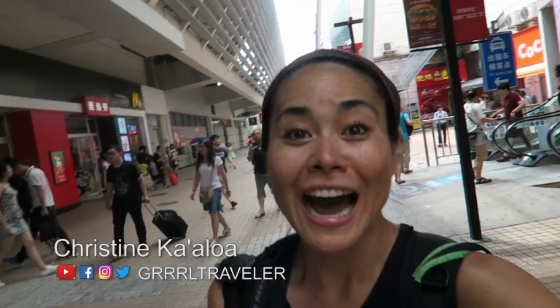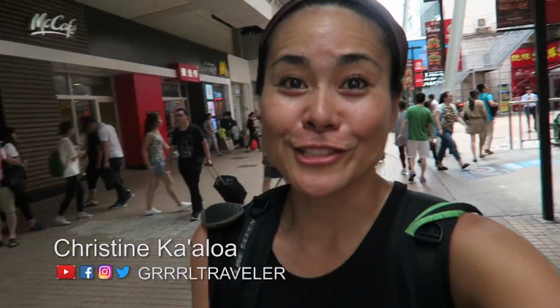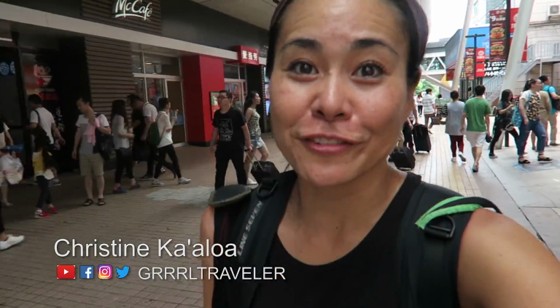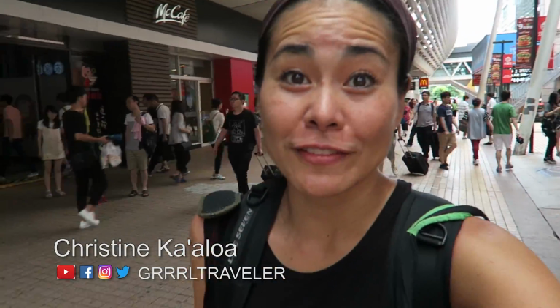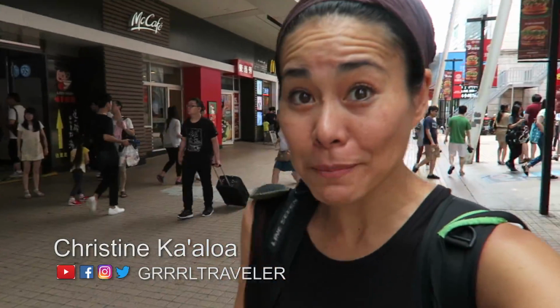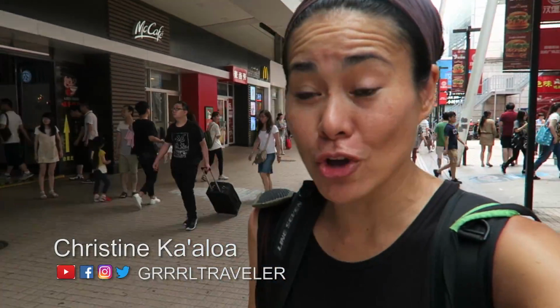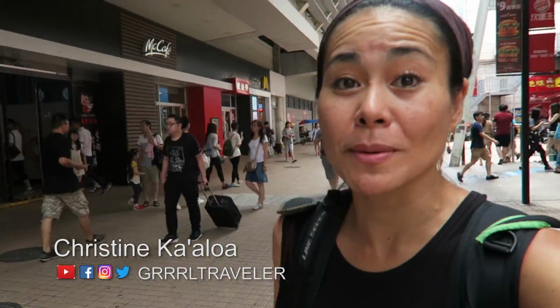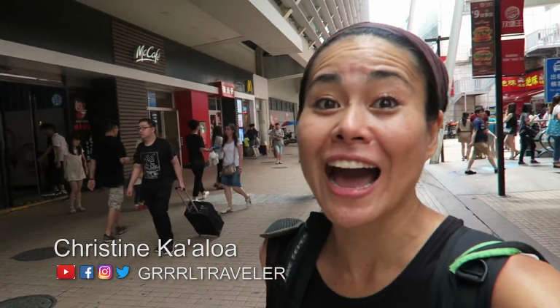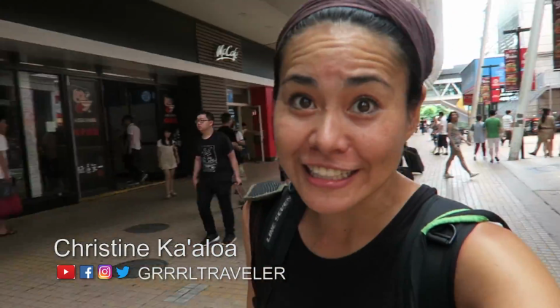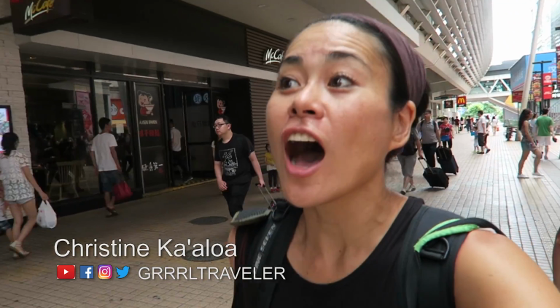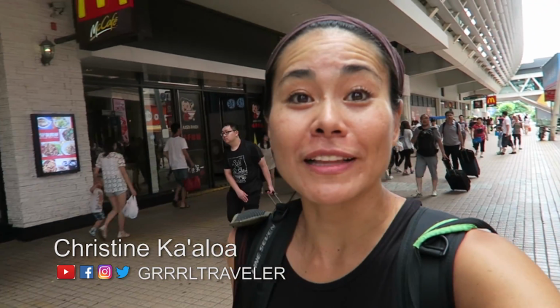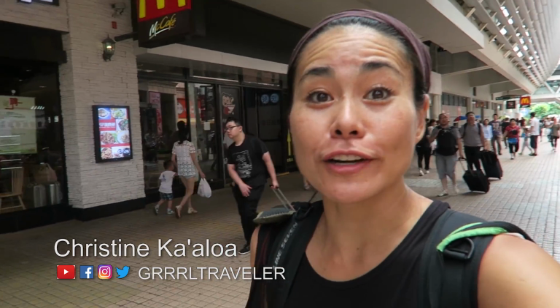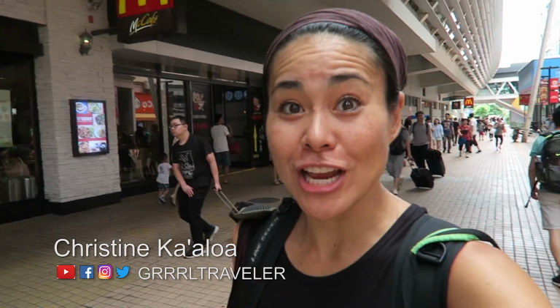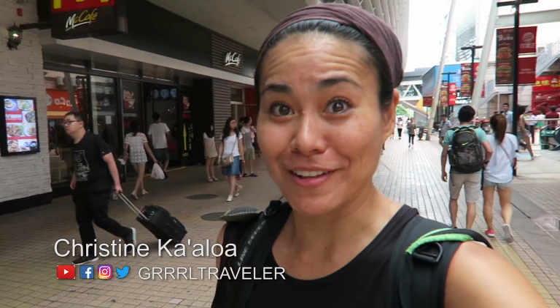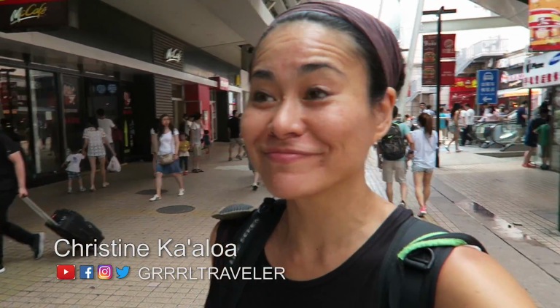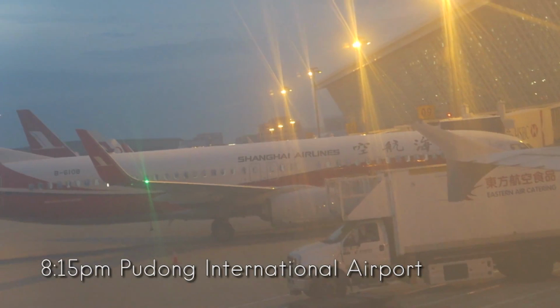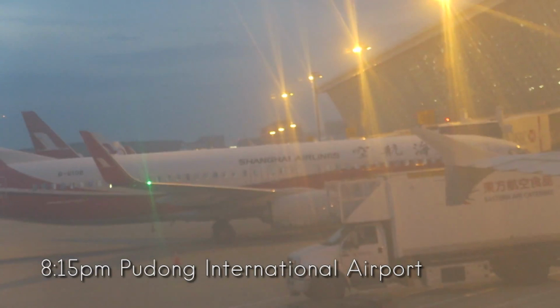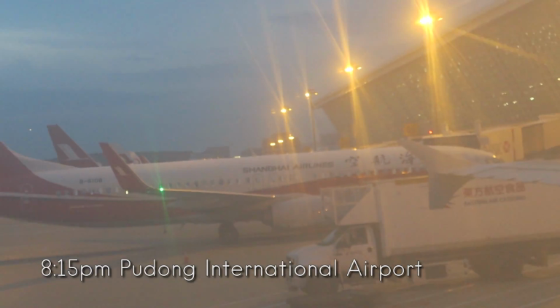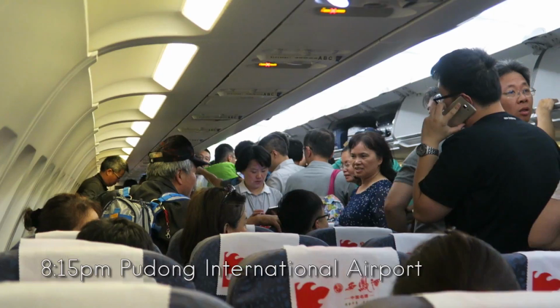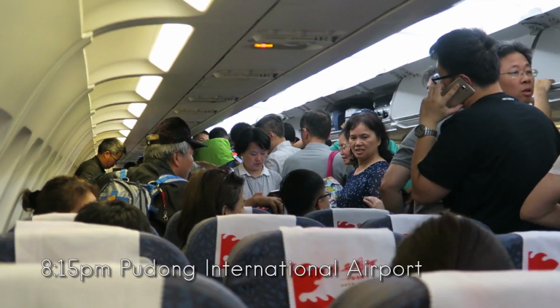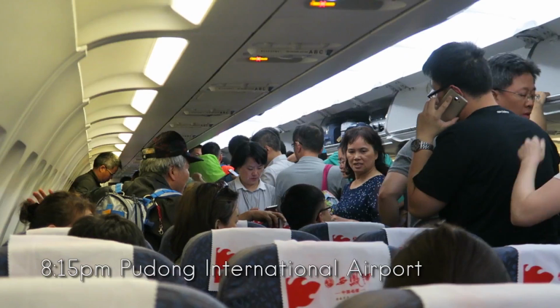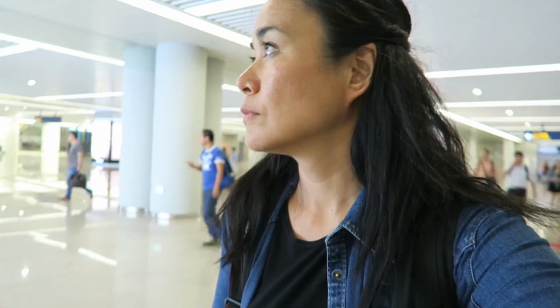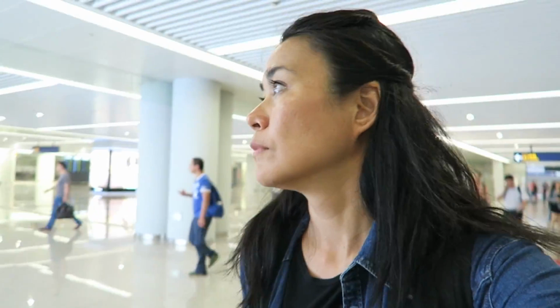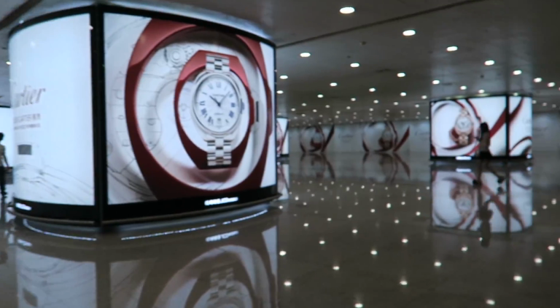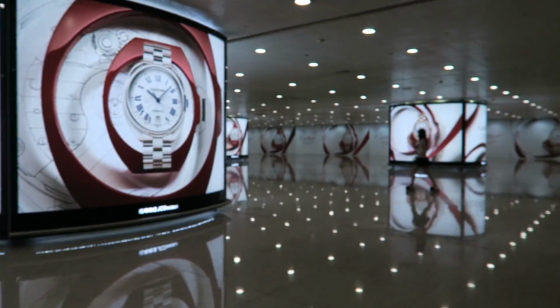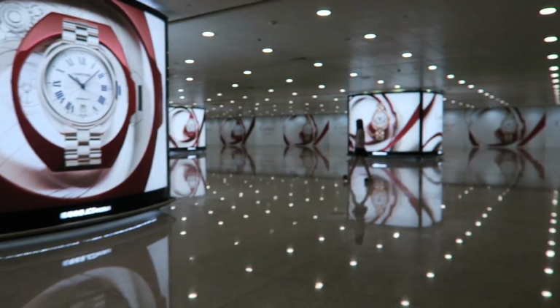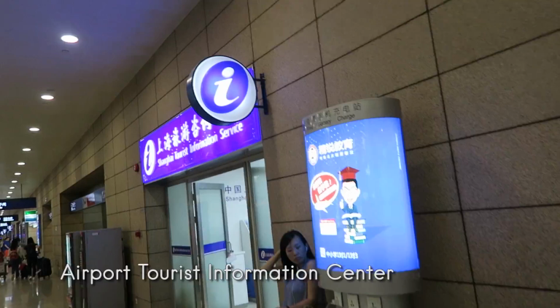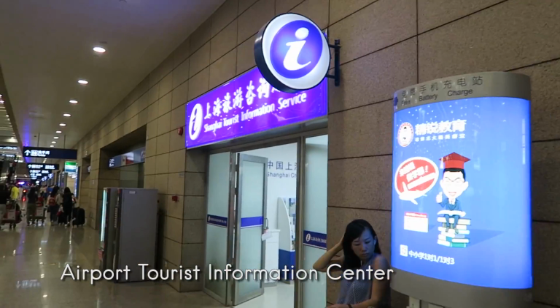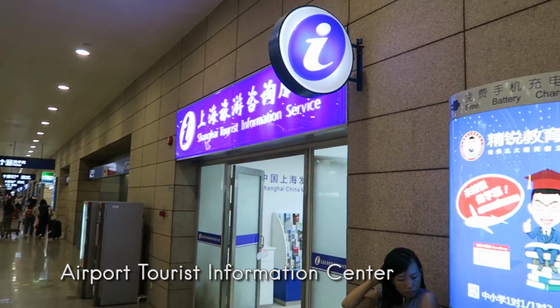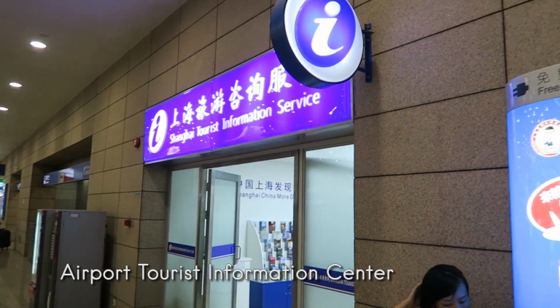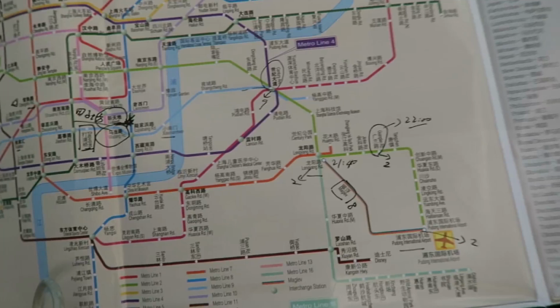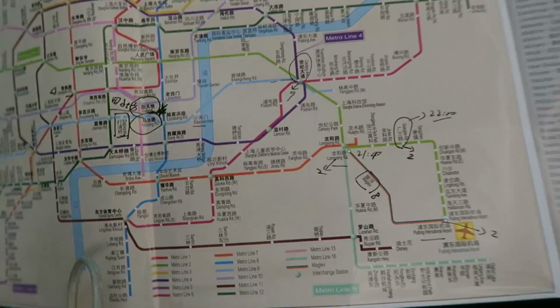Hi, this is Christina from GirlTraveler. Today I'm going to show you some highlights of my layover in Shanghai. I have a 20-hour layover challenge in Shanghai, but I know this time will go fast. Efficiency is key if I want to squeeze the most I can in.